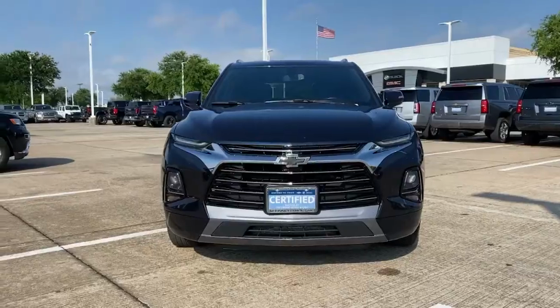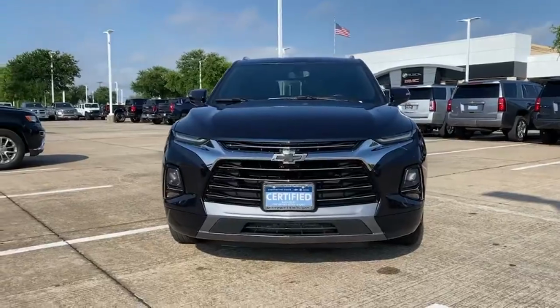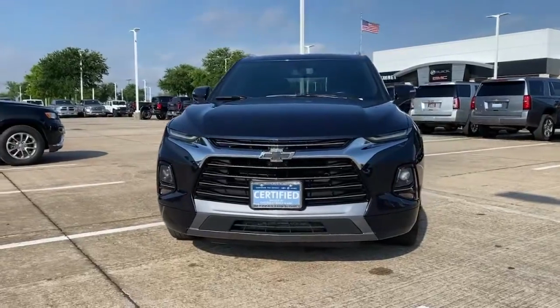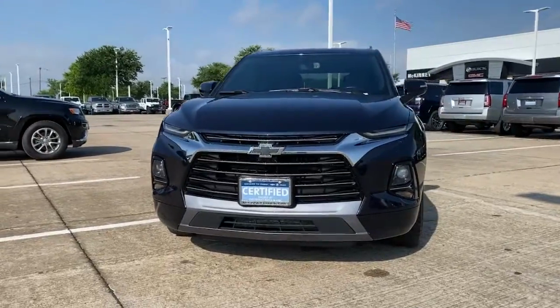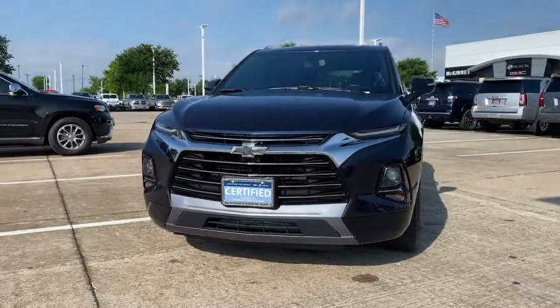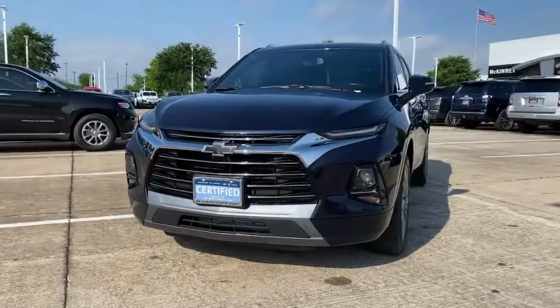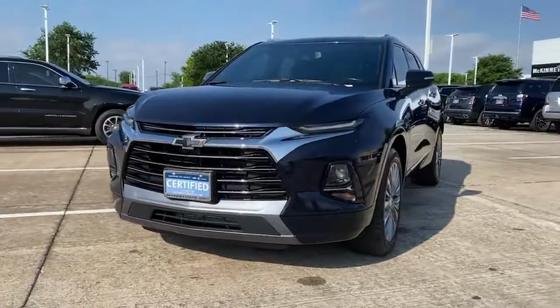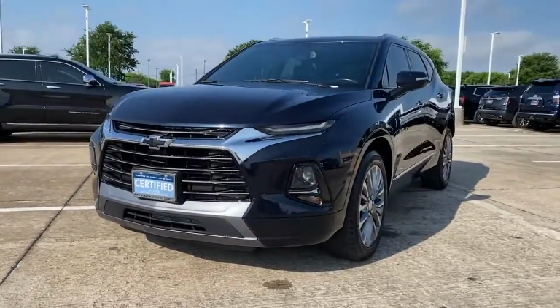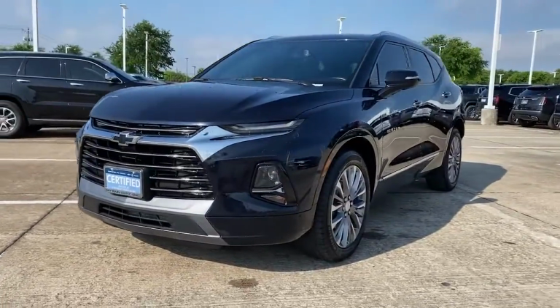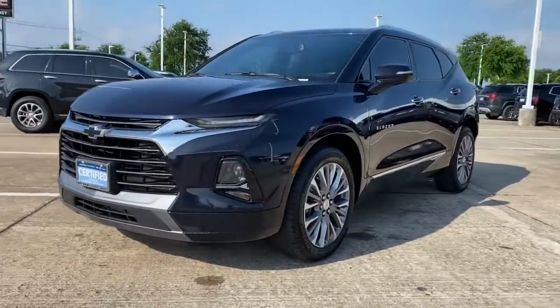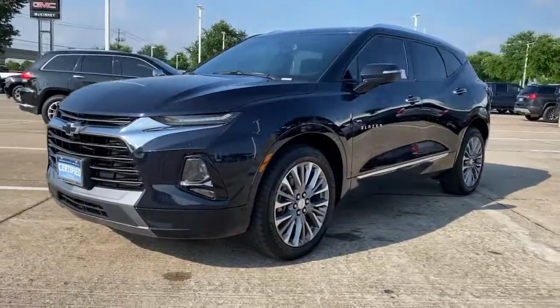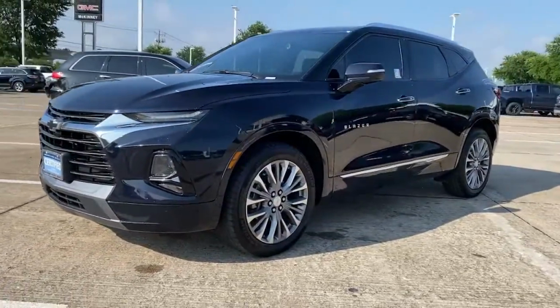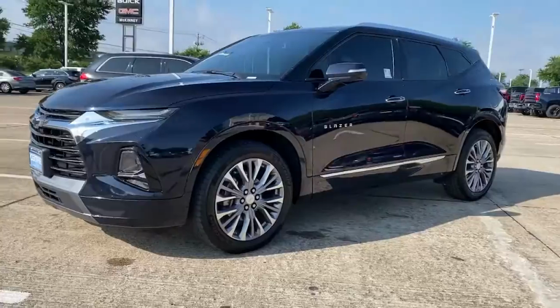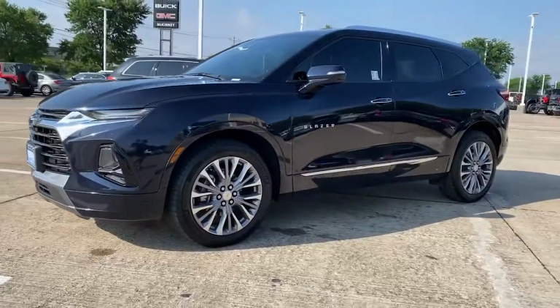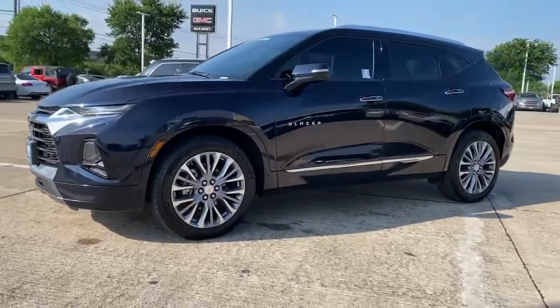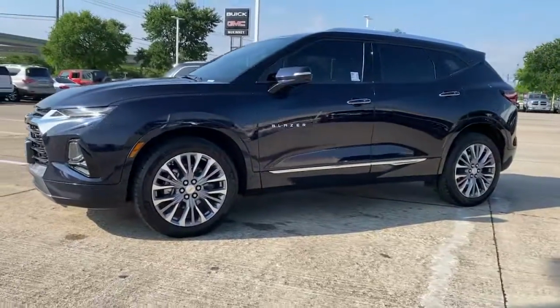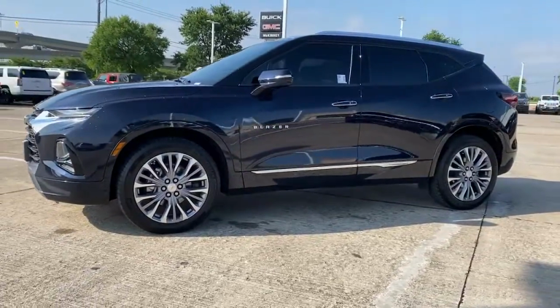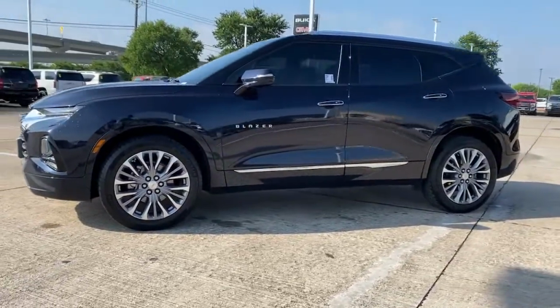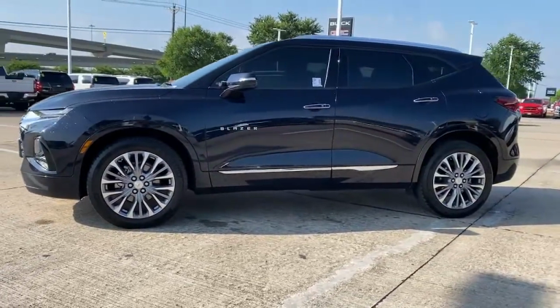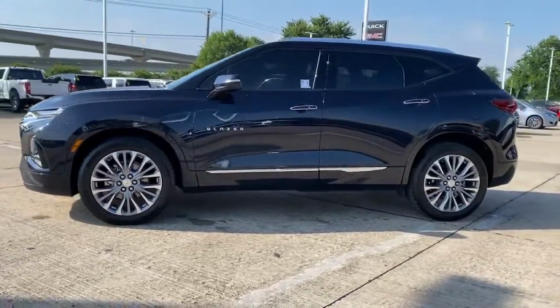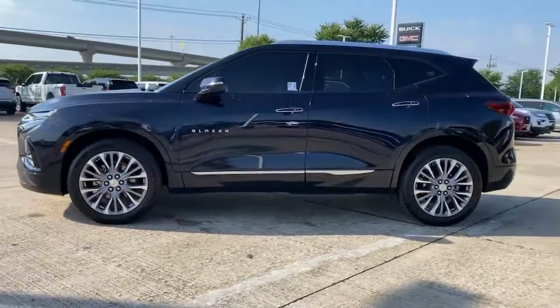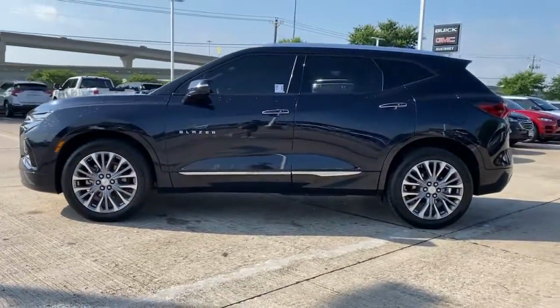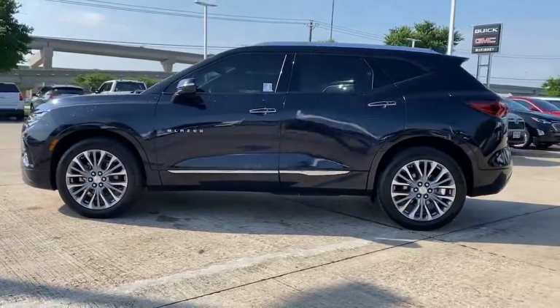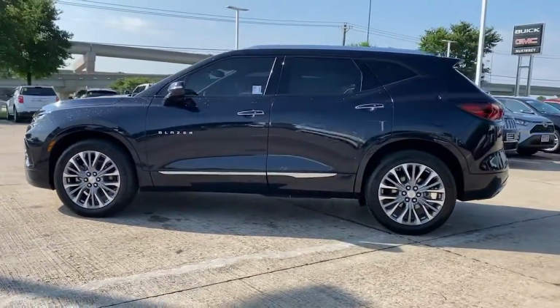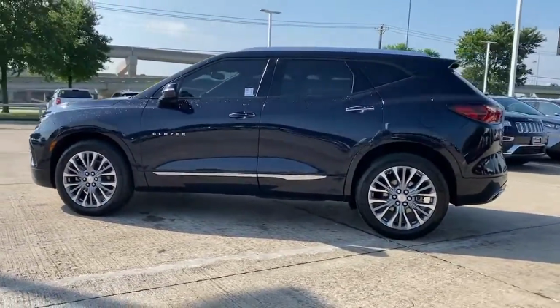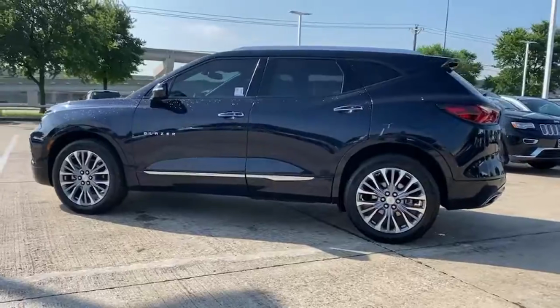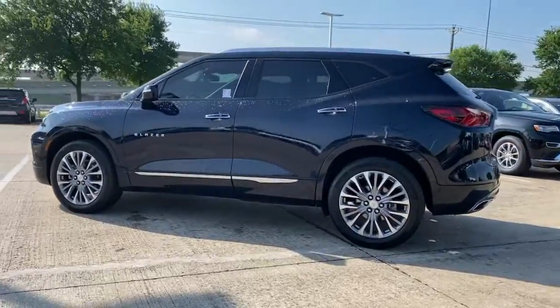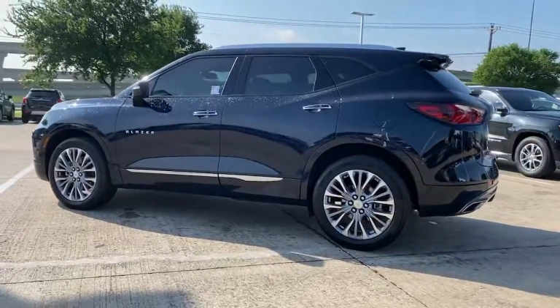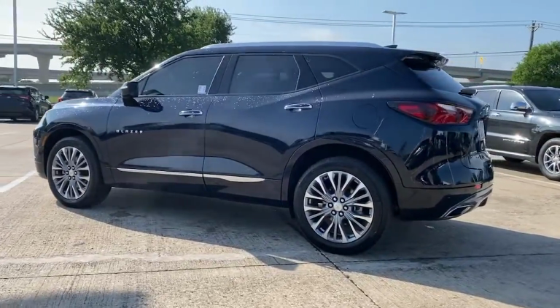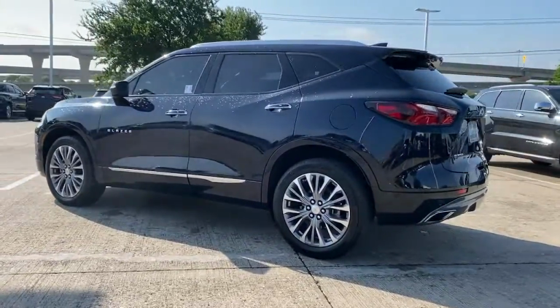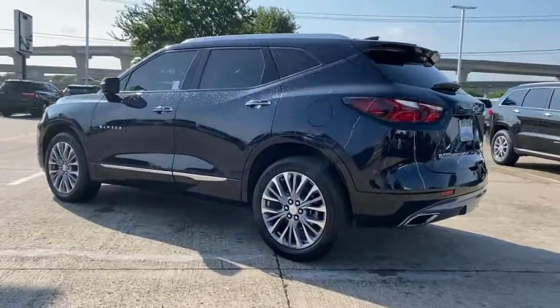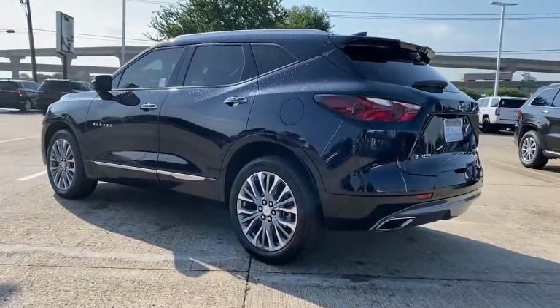Go home happy with the 2020 Chevrolet Blazer. This vehicle still has fewer than 30,000 miles on the clock, so it won't last long. This vehicle delivers the best of sporty styling and modern efficiency.